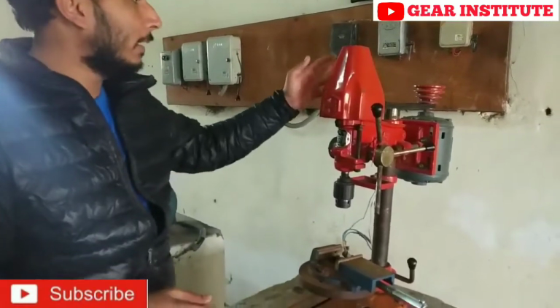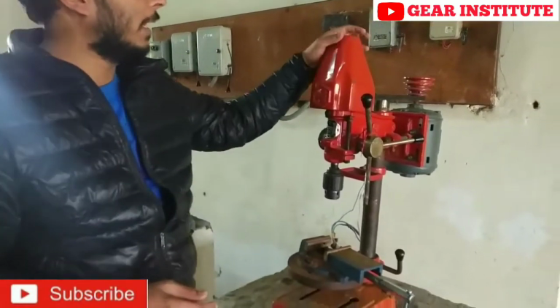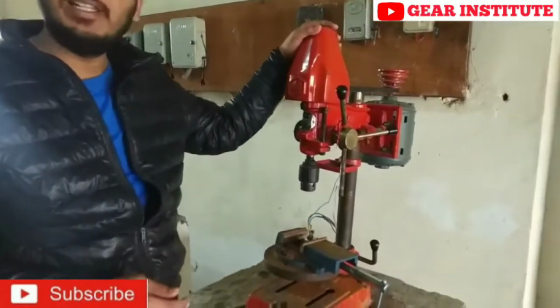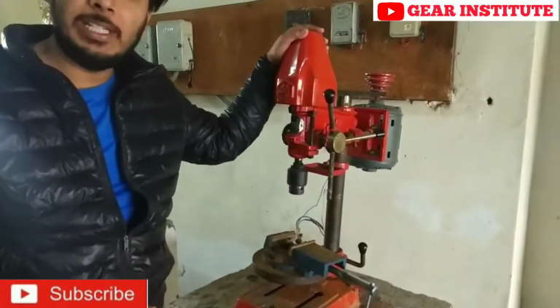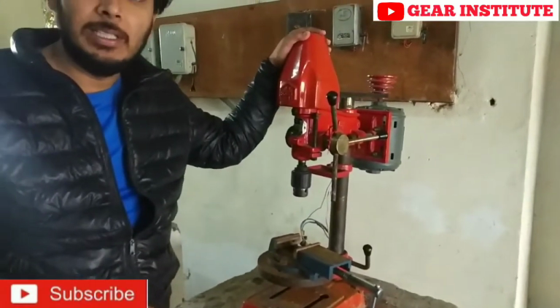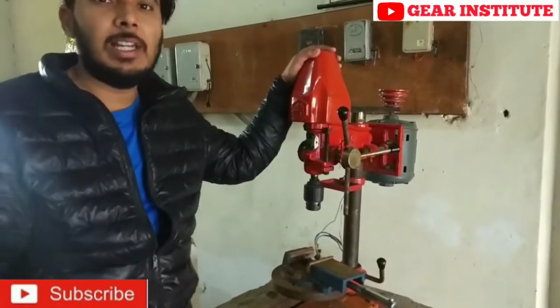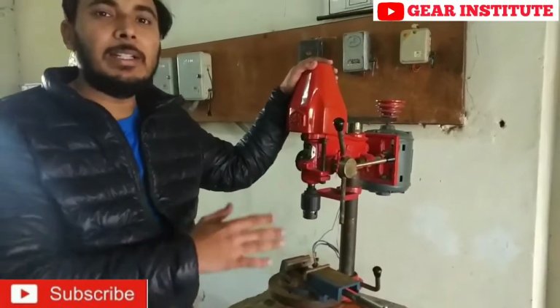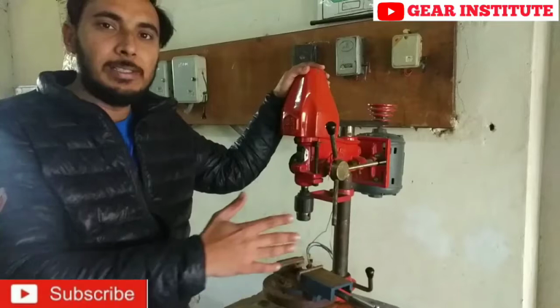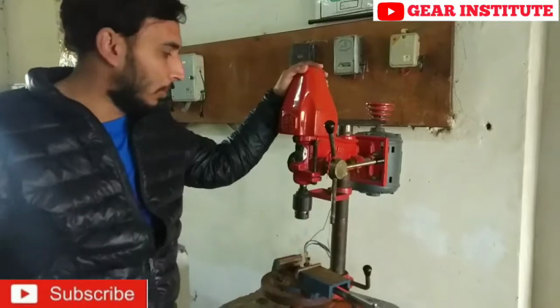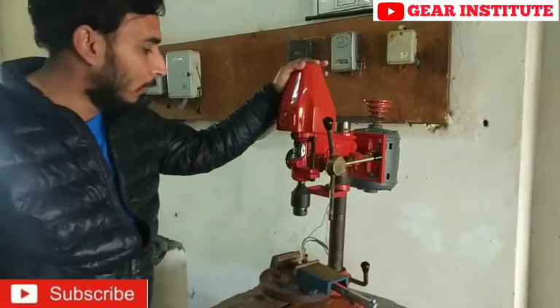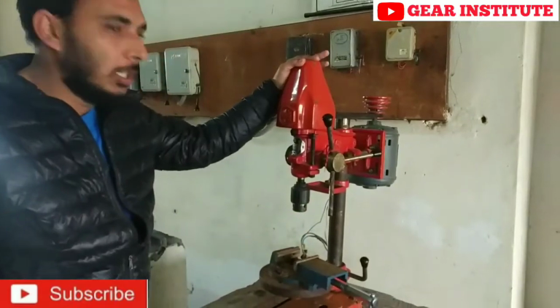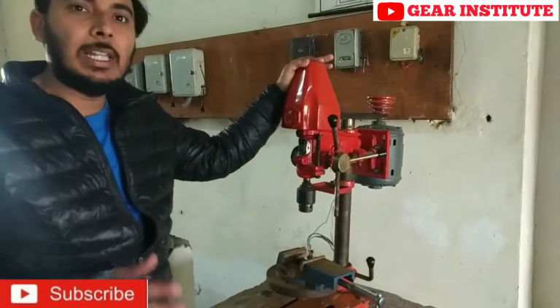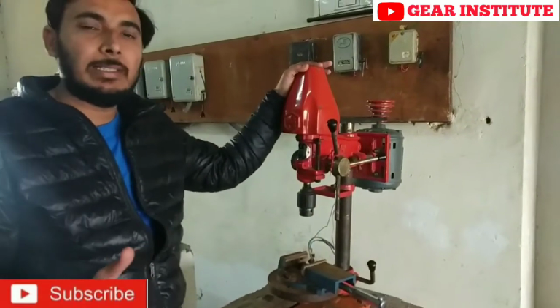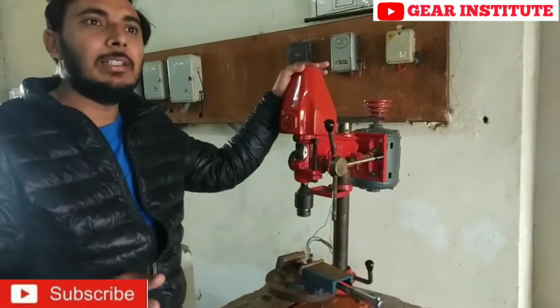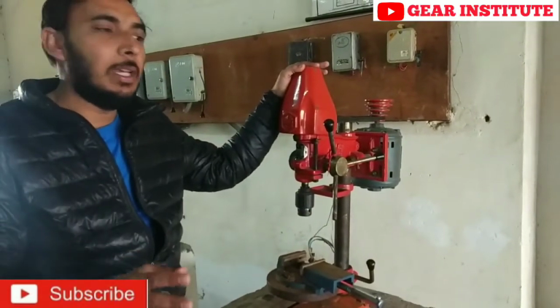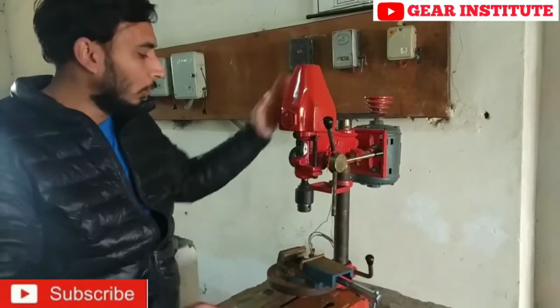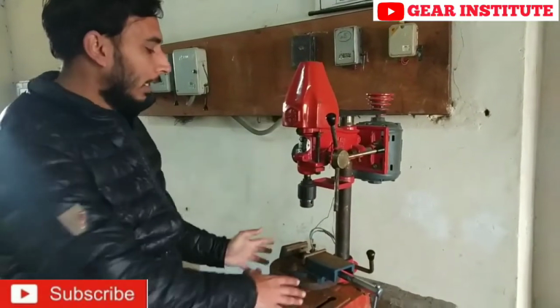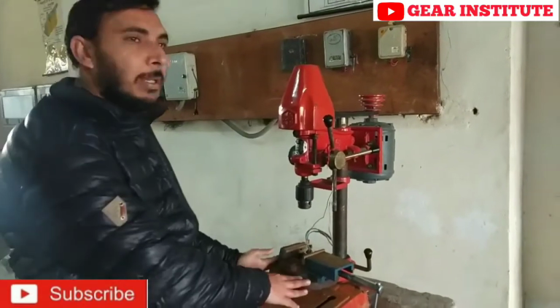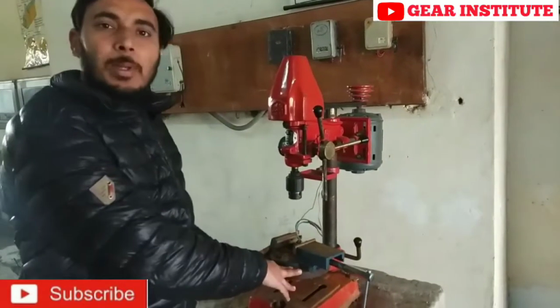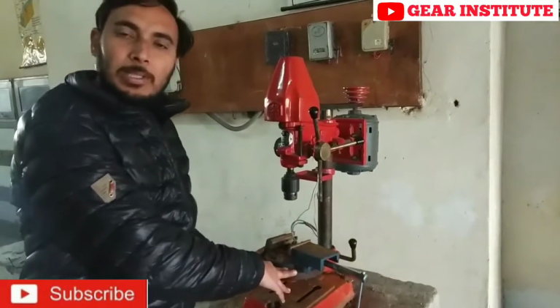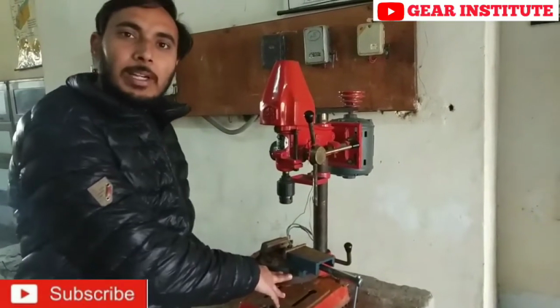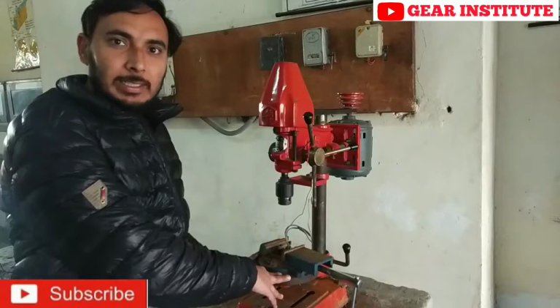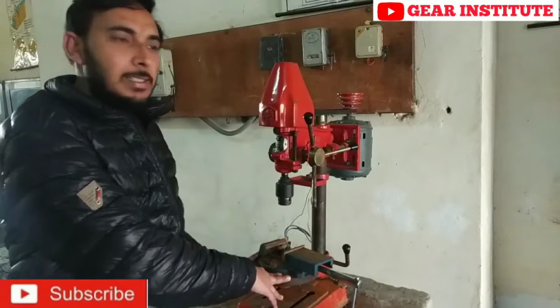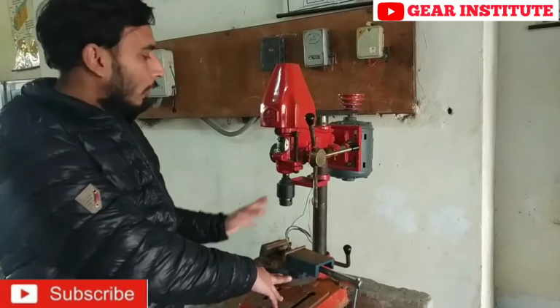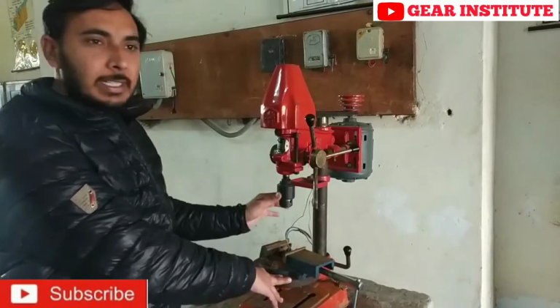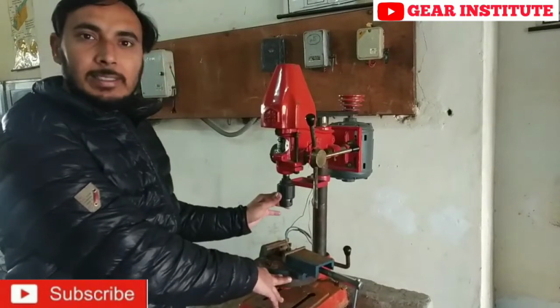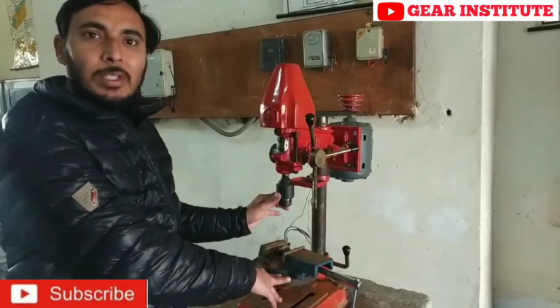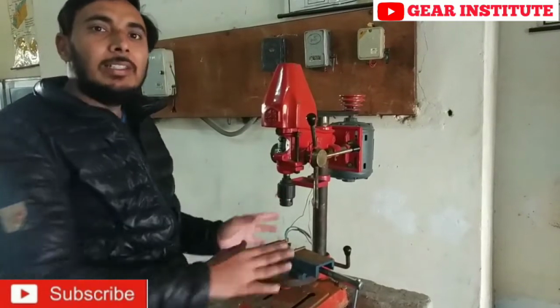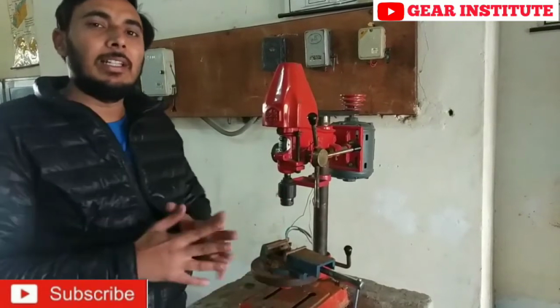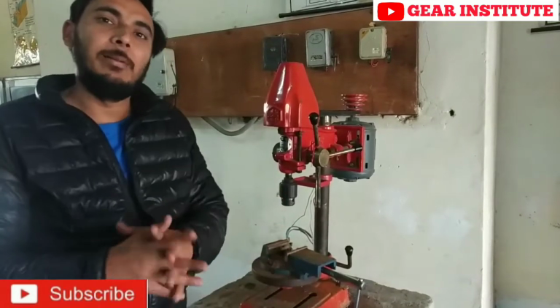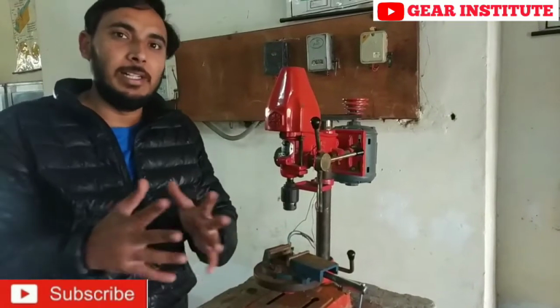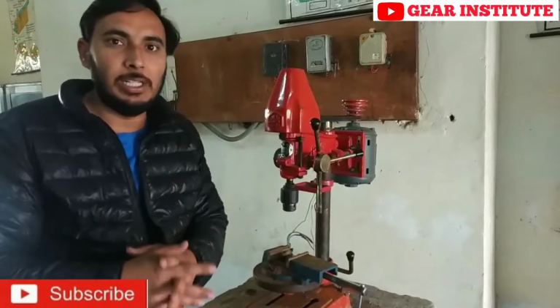We have a drilling machine here. This is called a table drilling machine because you can keep it on the table and do the drilling. Hence its name, table drilling machine.